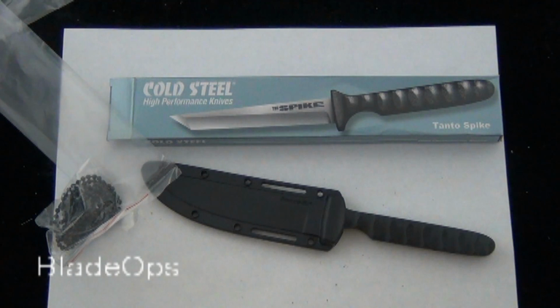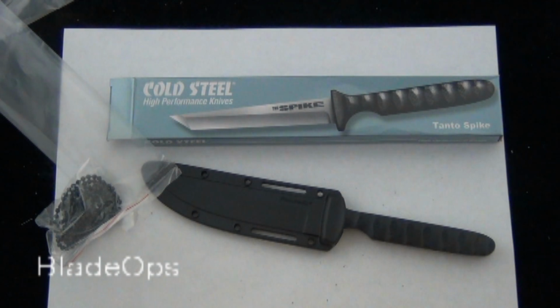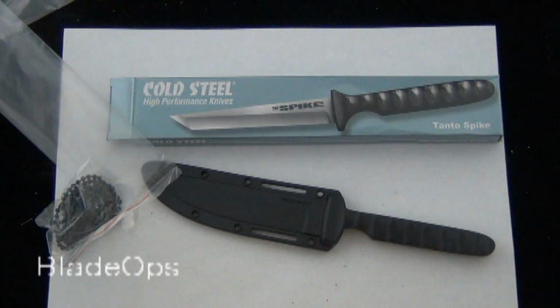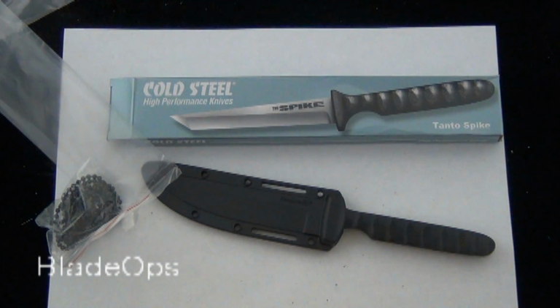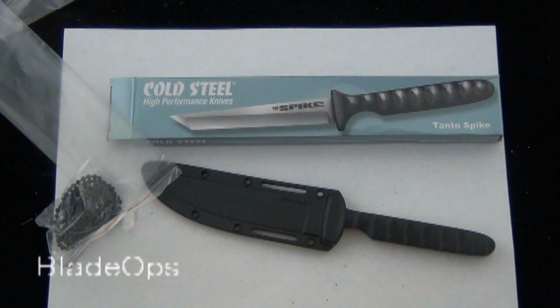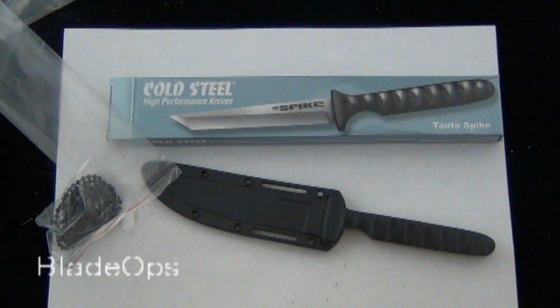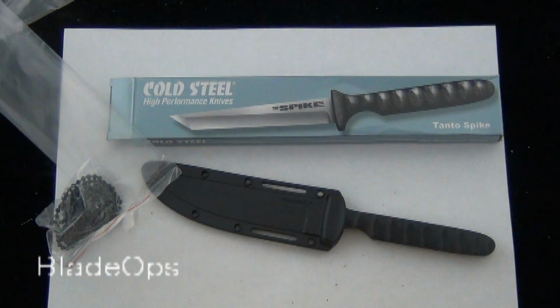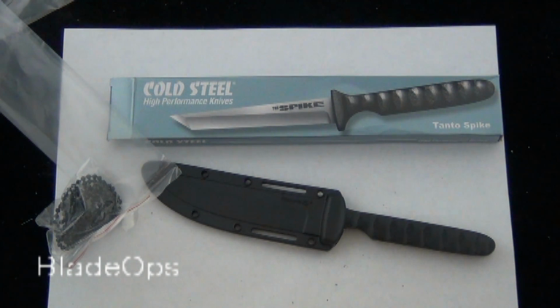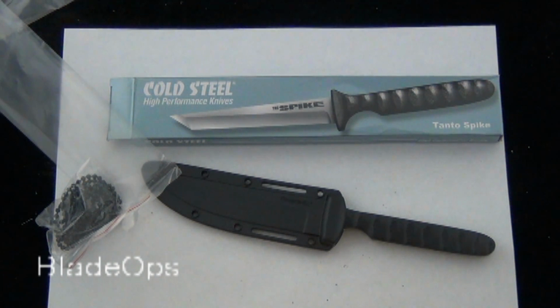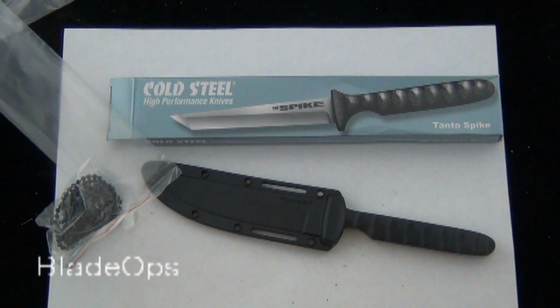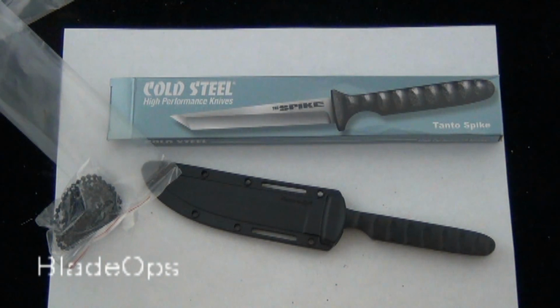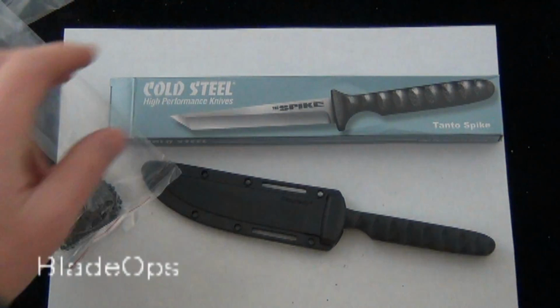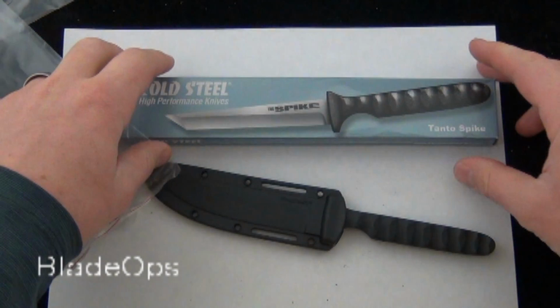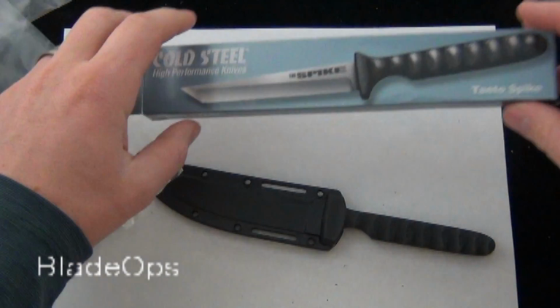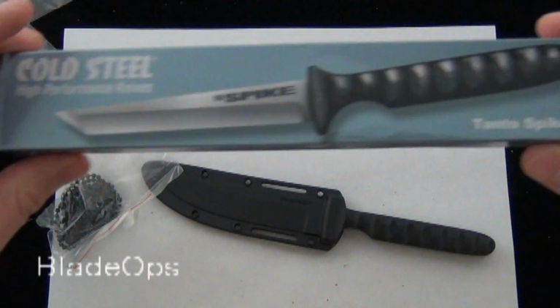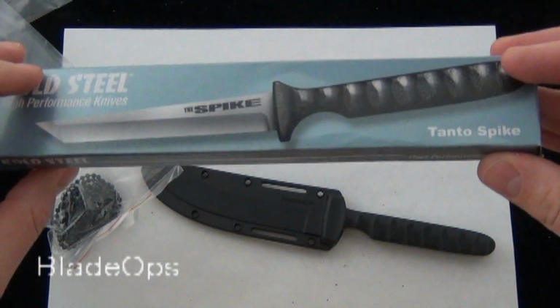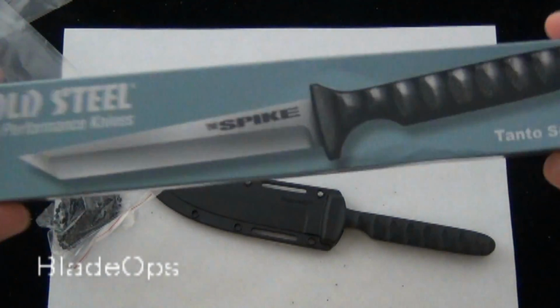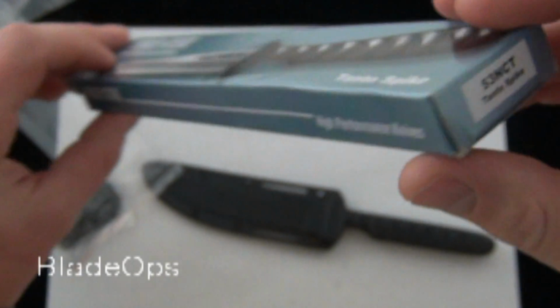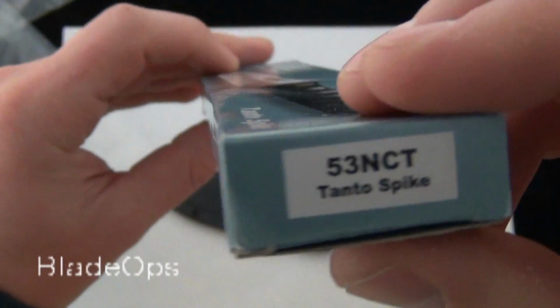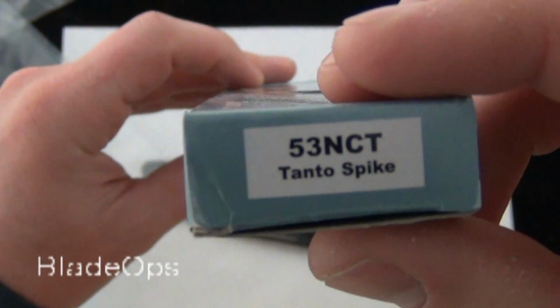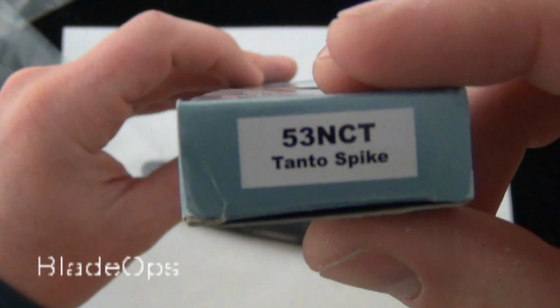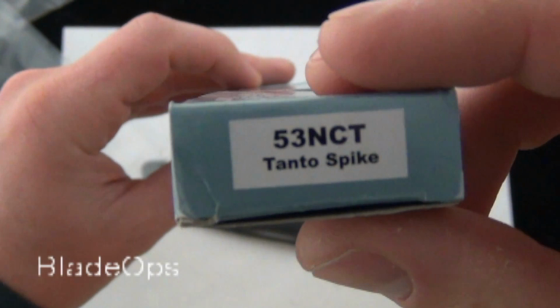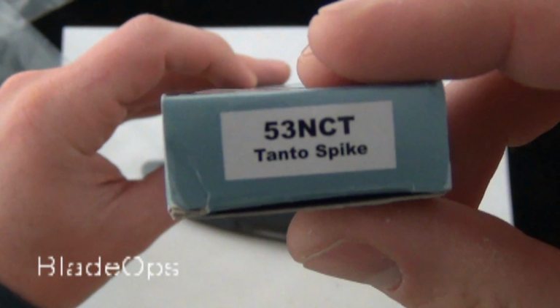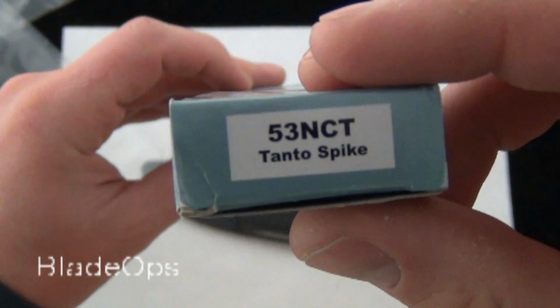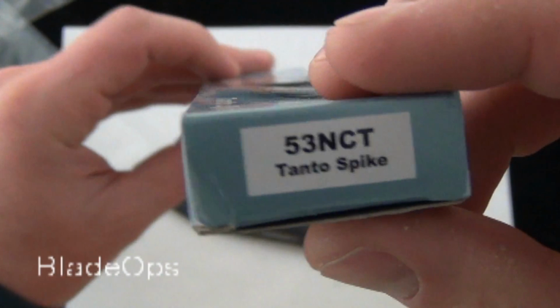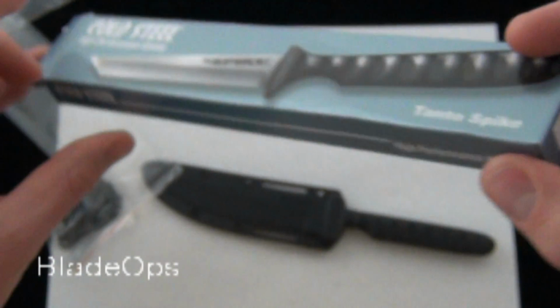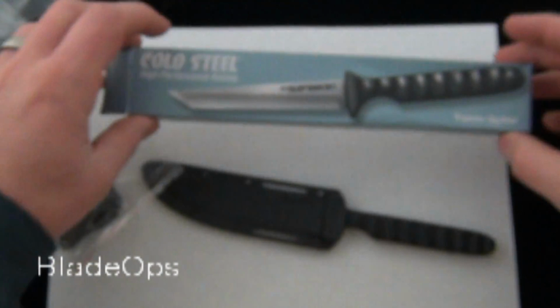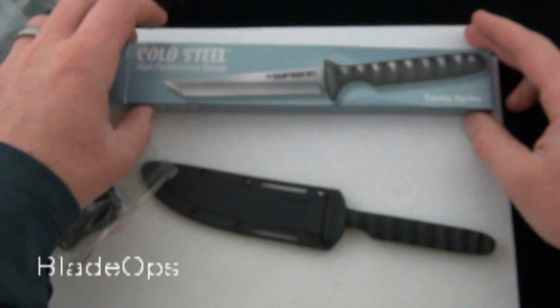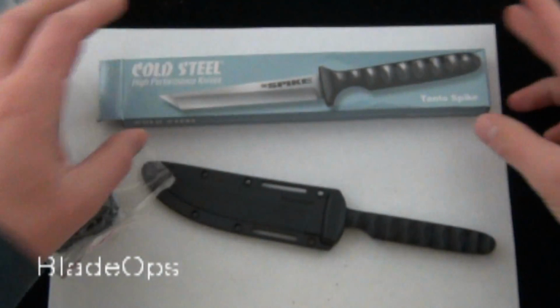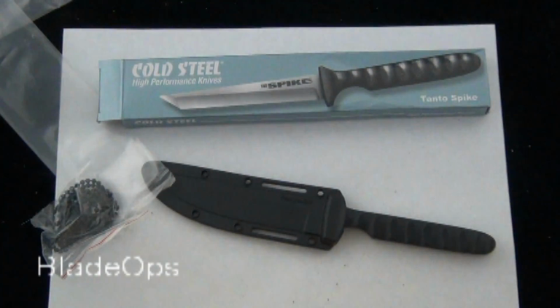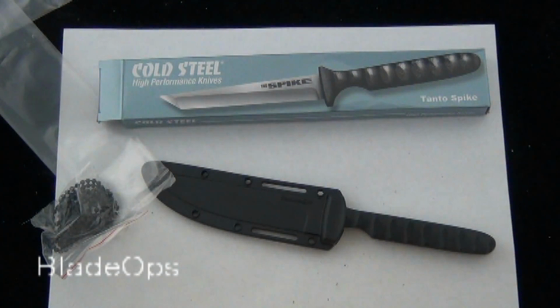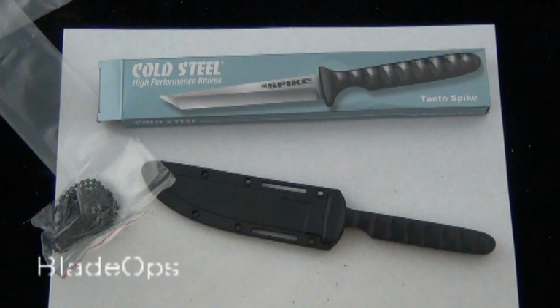Hey Blade Ops, today we are checking out the new Cold Steel Tantos Spike. When I say new, it was redesigned and the new product code is 53NCT Tantos Spike — redesigned from the old spike.